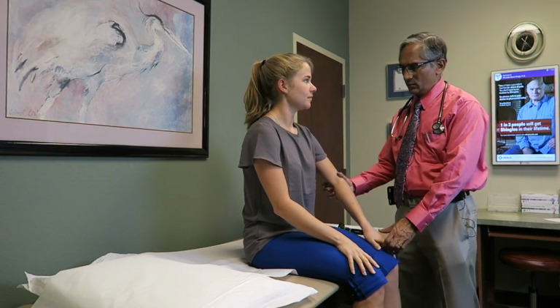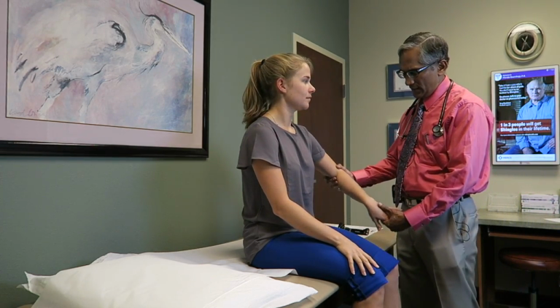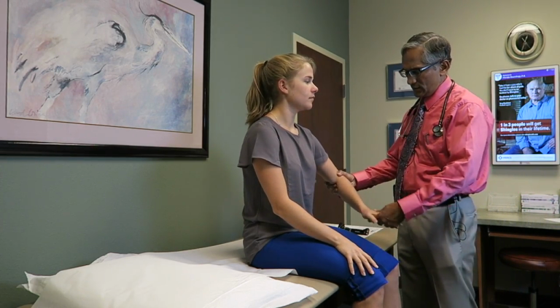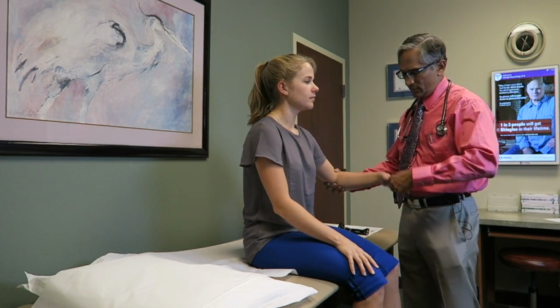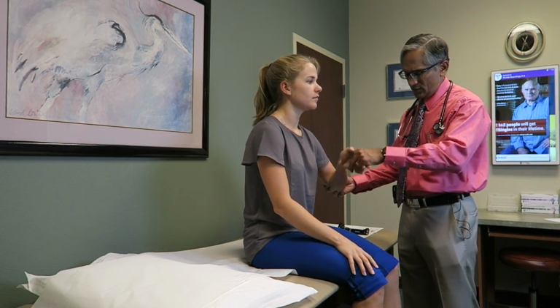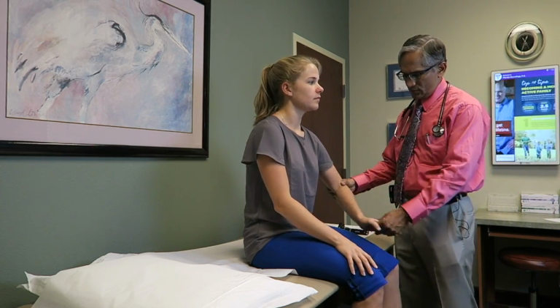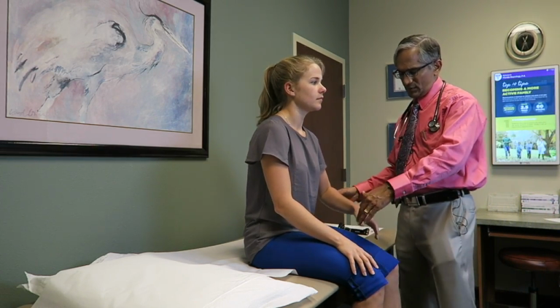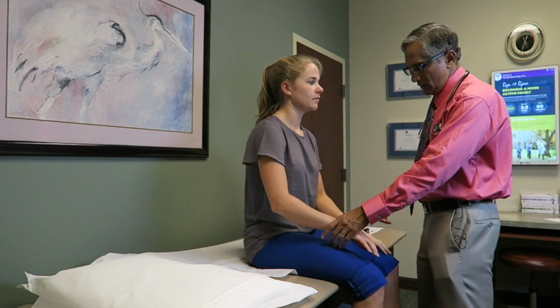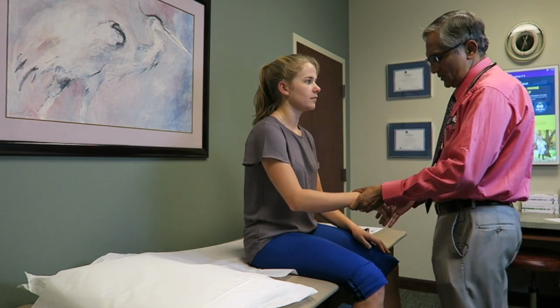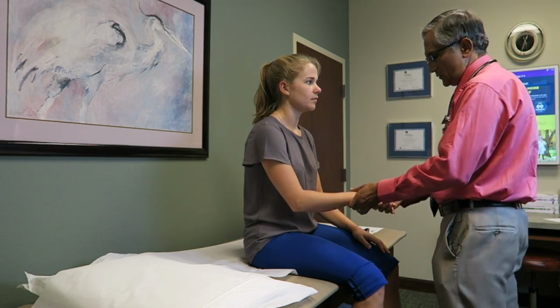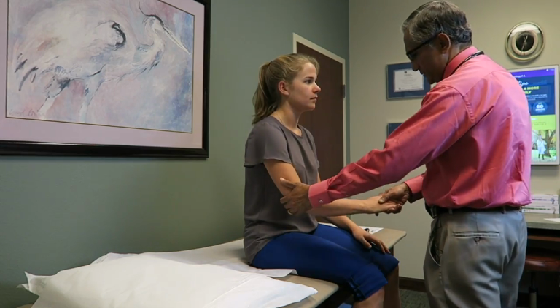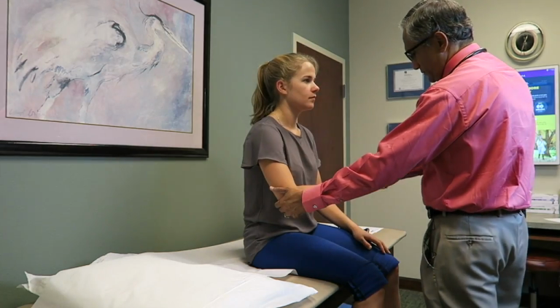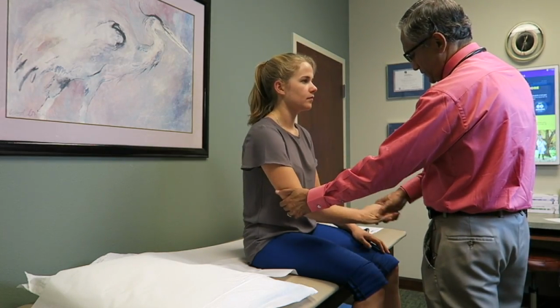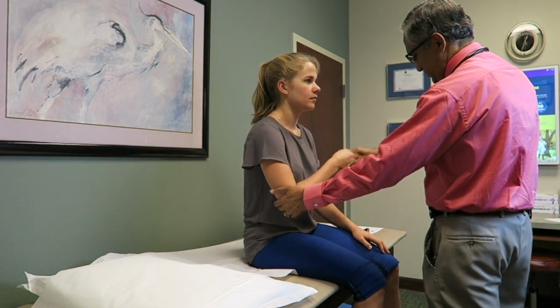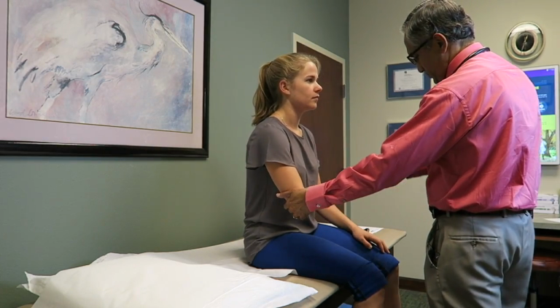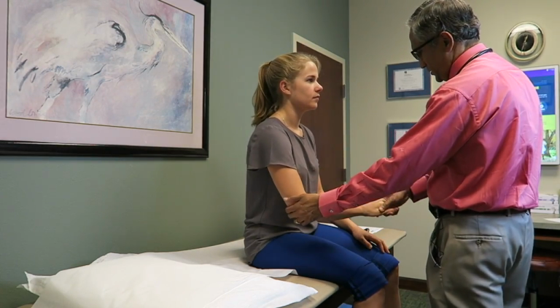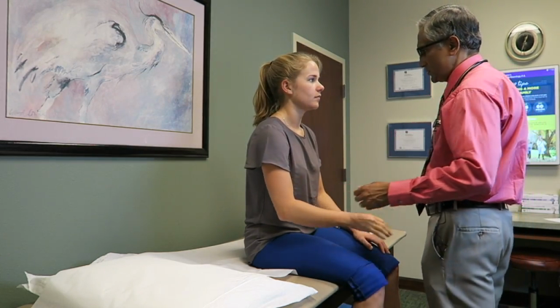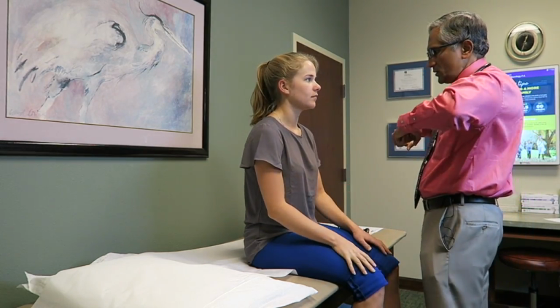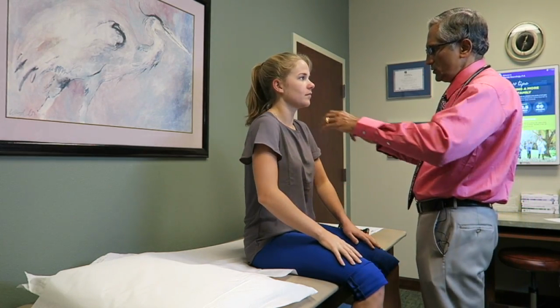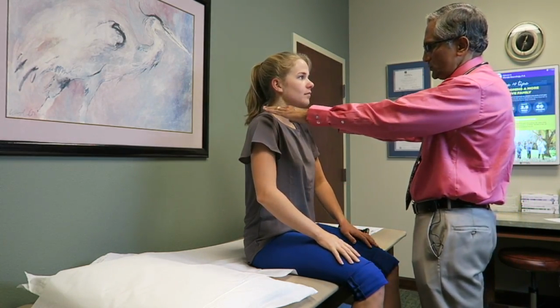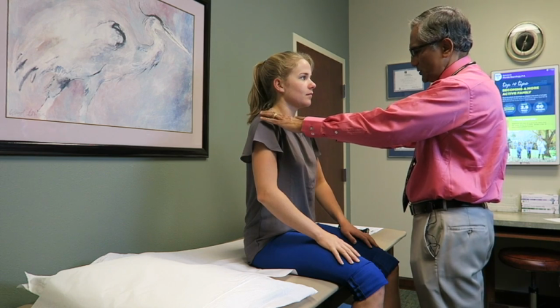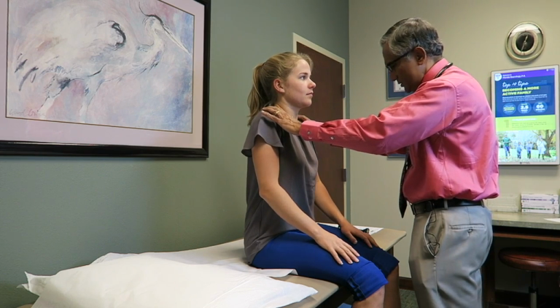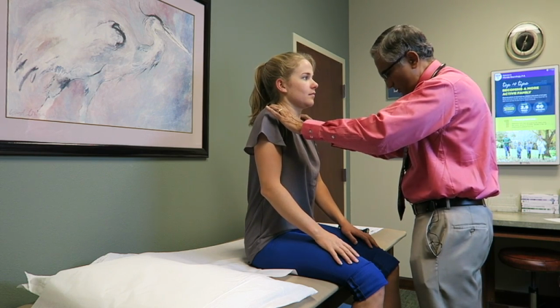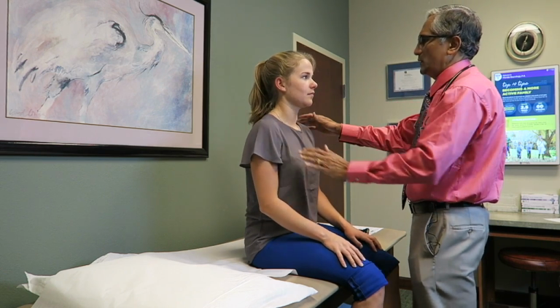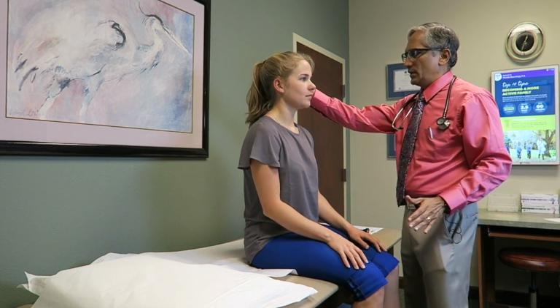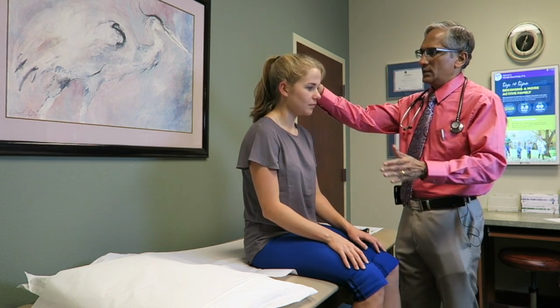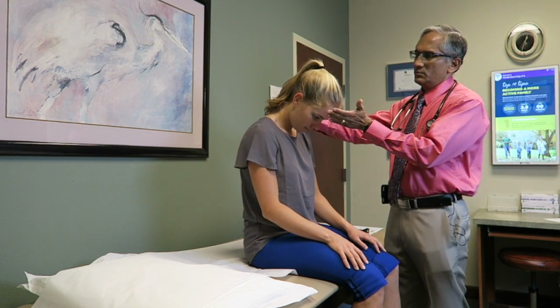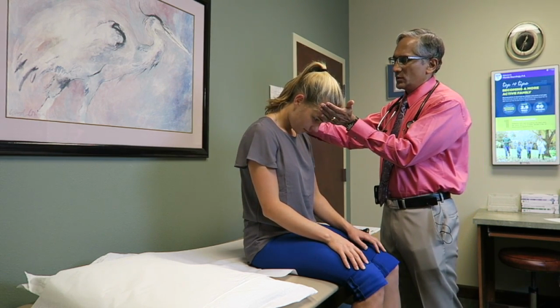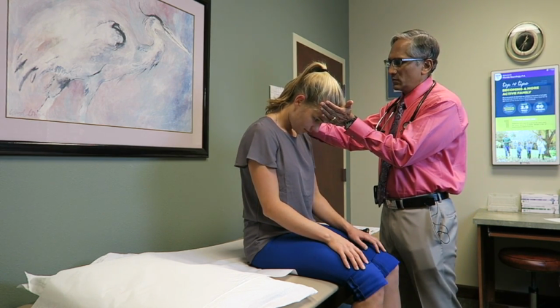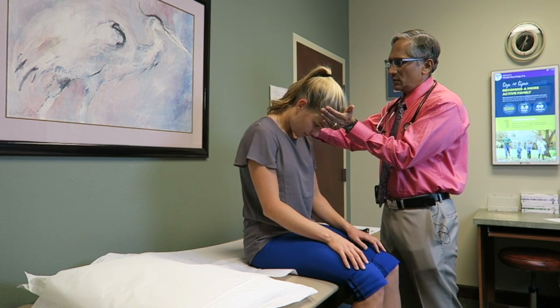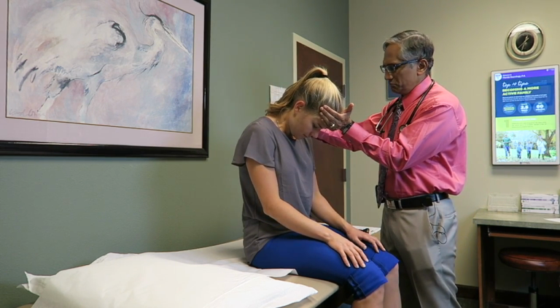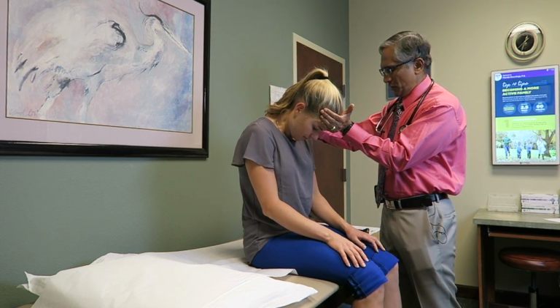Now relax yourself. Relax. Good. Now straighten your shoulders. Push up against me. Bend your neck down. Push down real hard. Good.